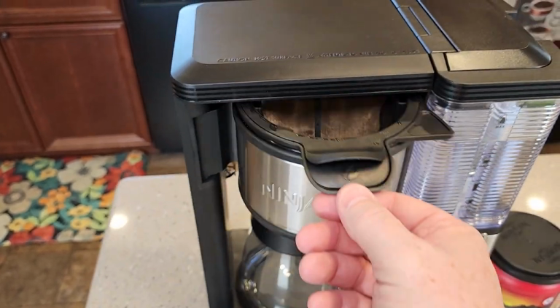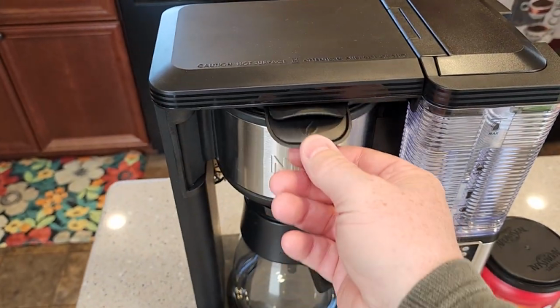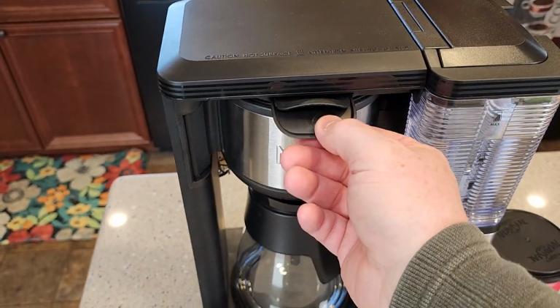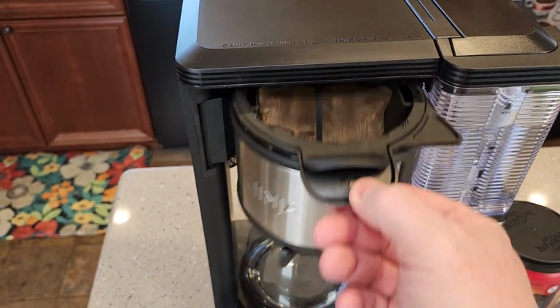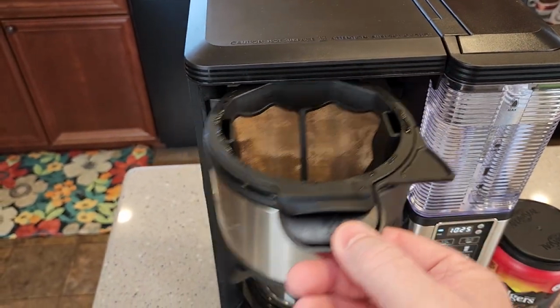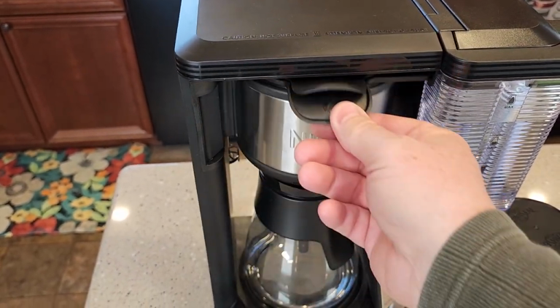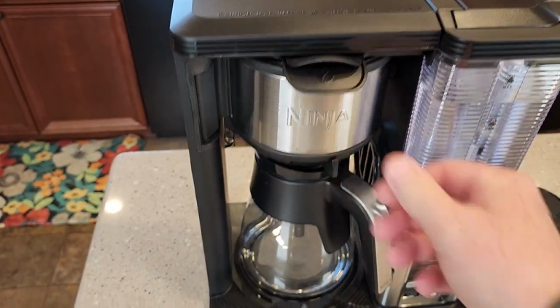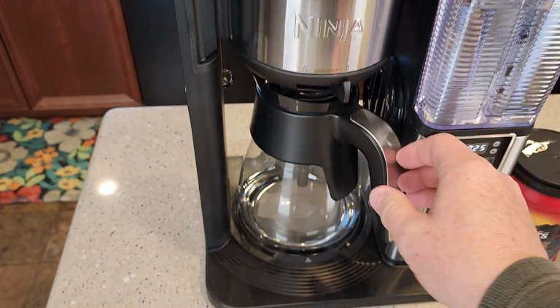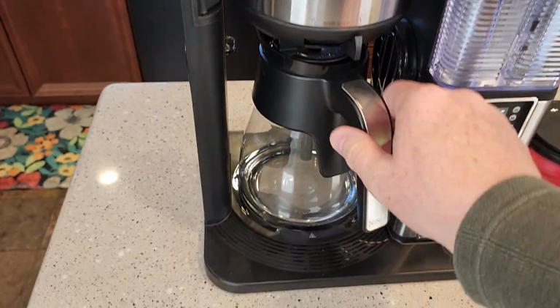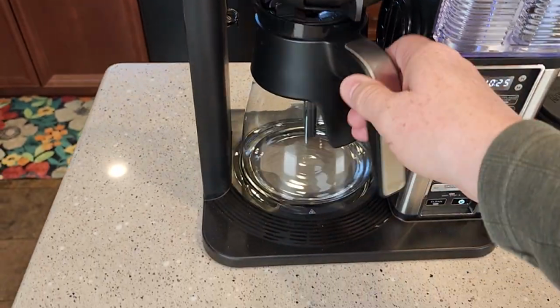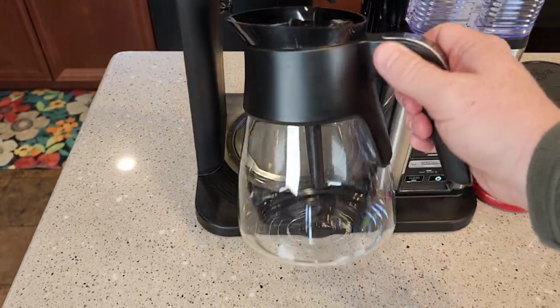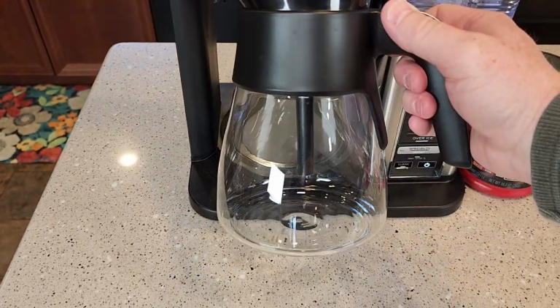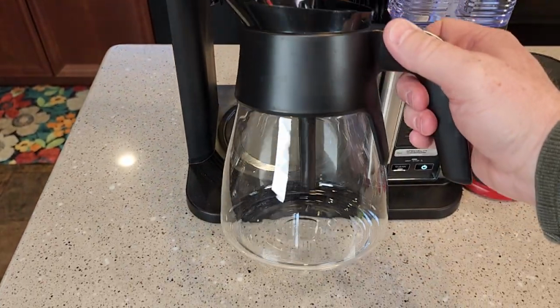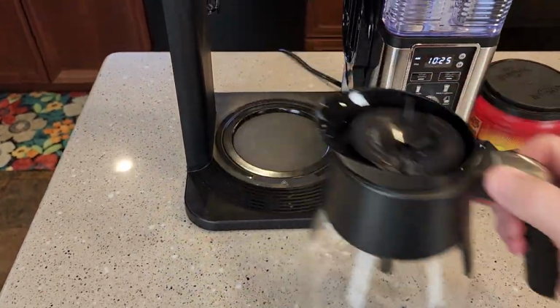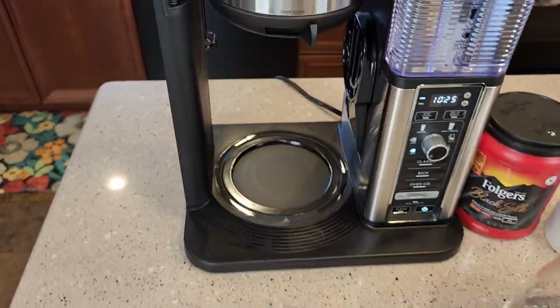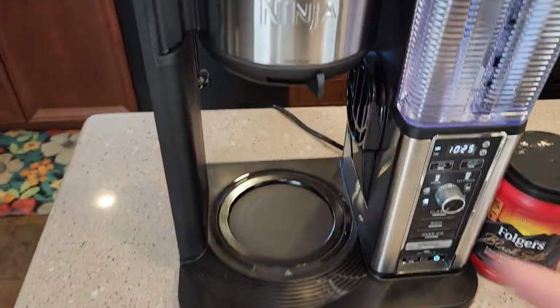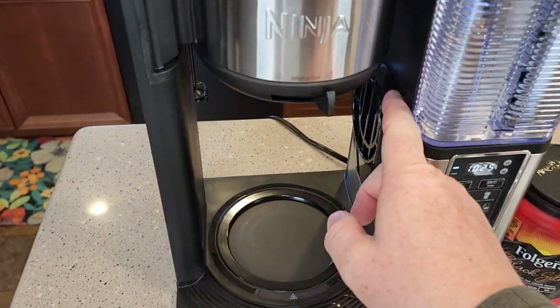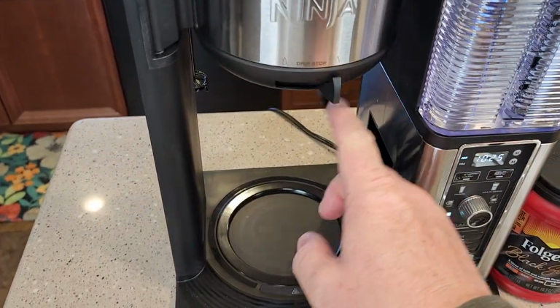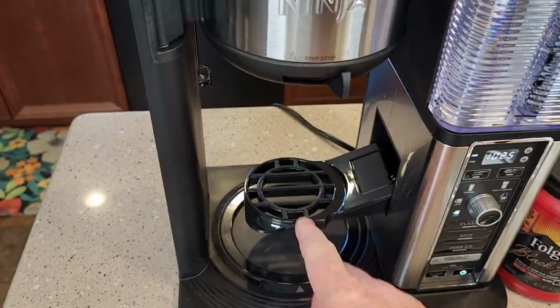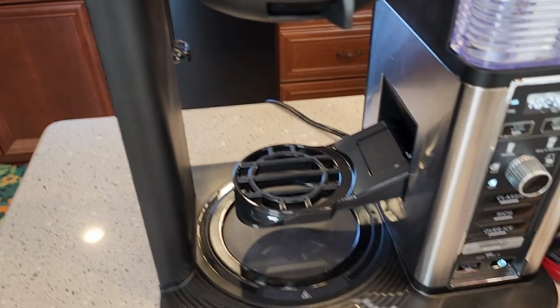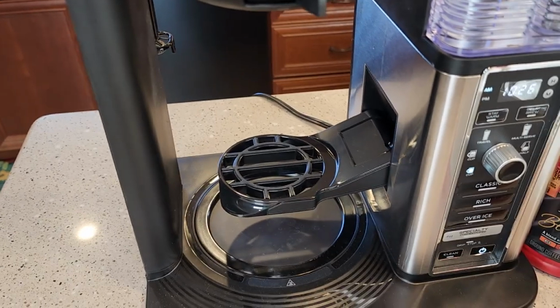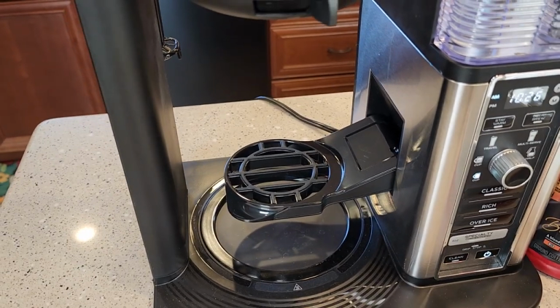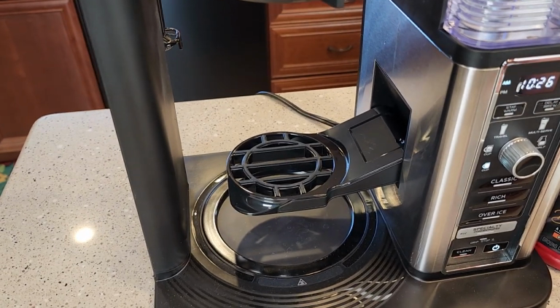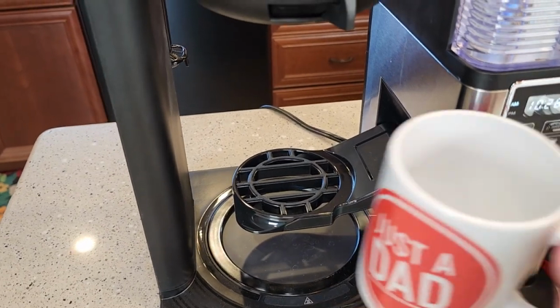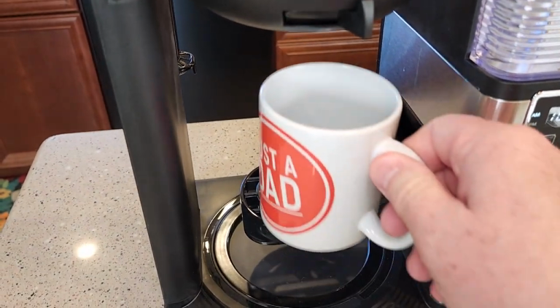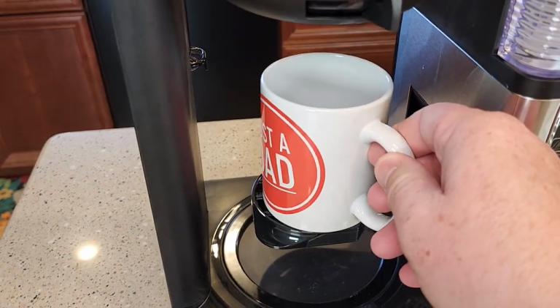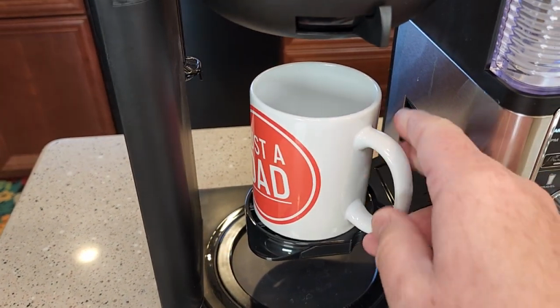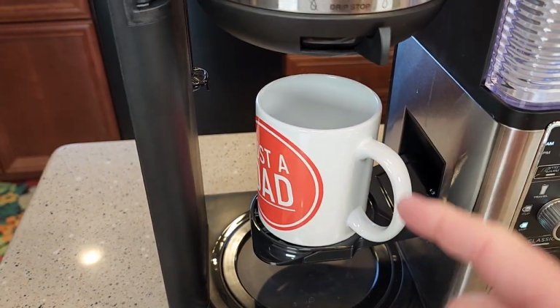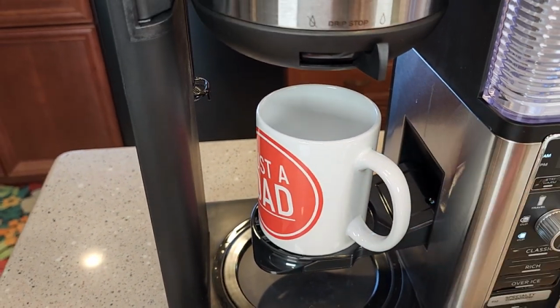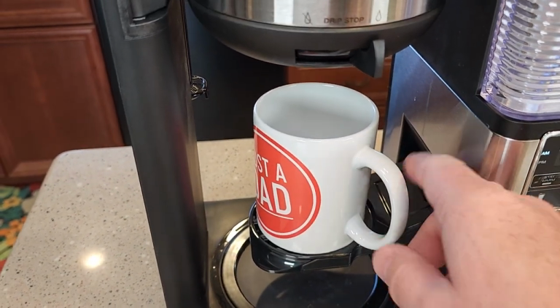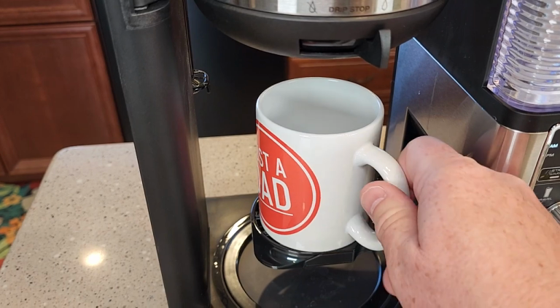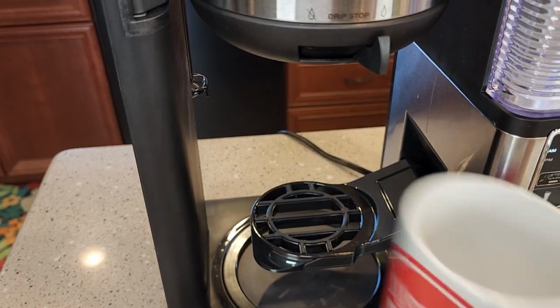This slides in and out very easily. It's got a carafe — this is a 10-cup glass carafe. And it also has a little fold-down tray to put a coffee mug on when you want to brew a small cup of coffee.